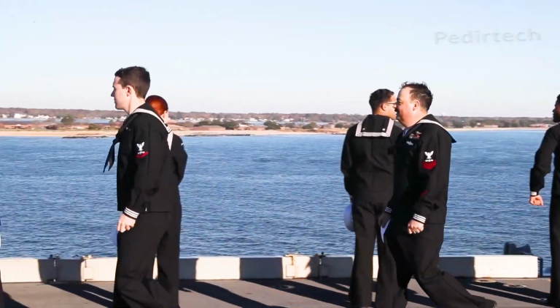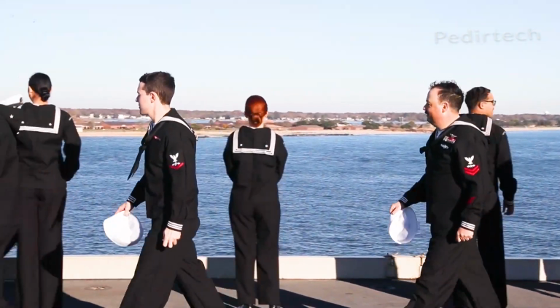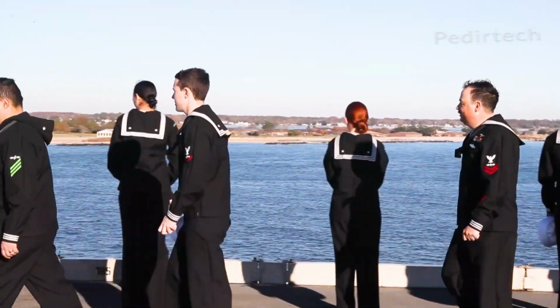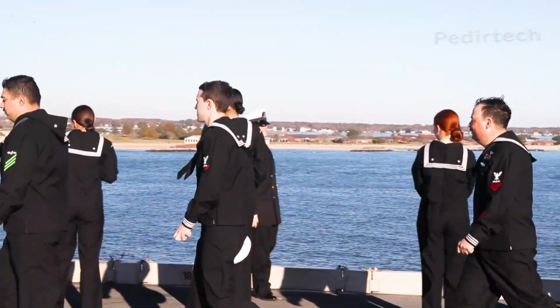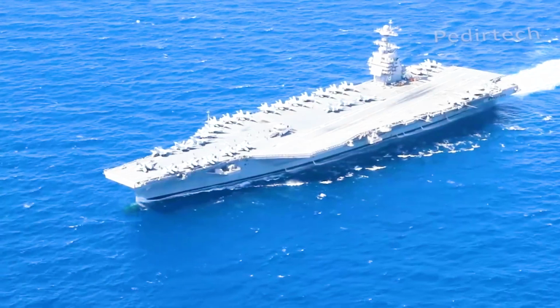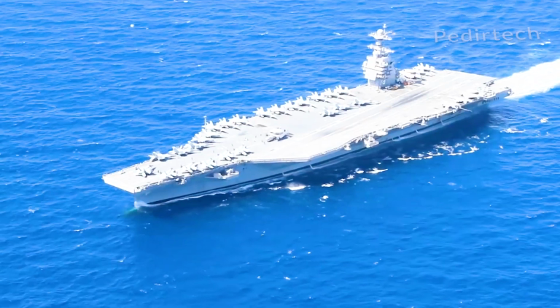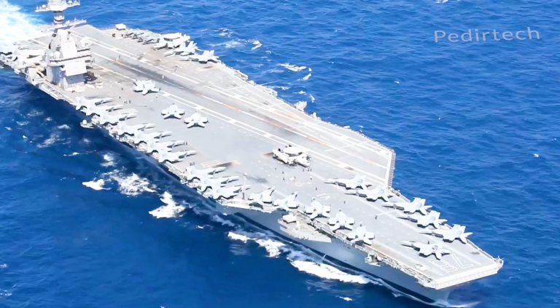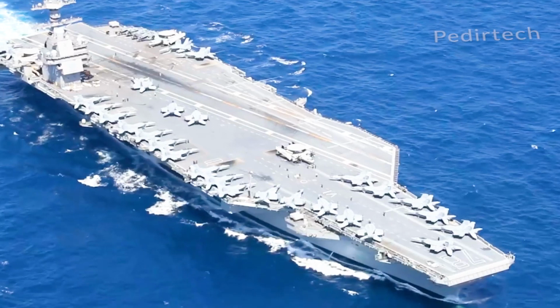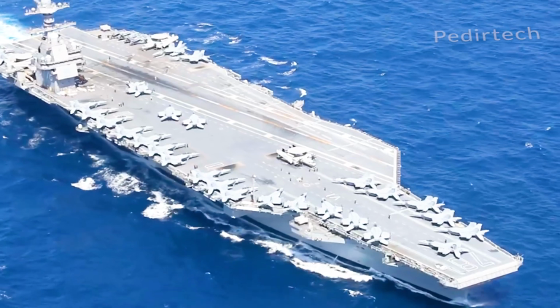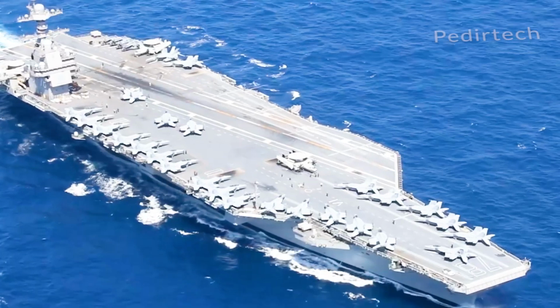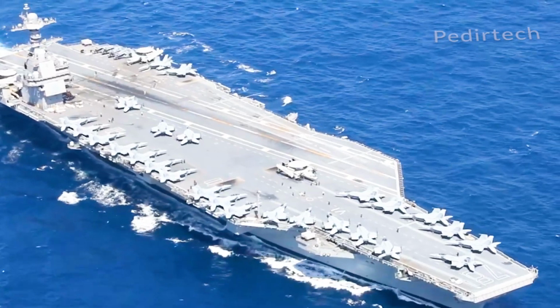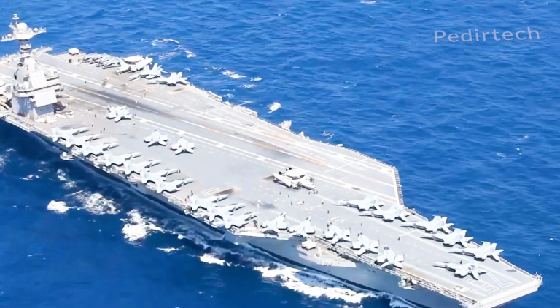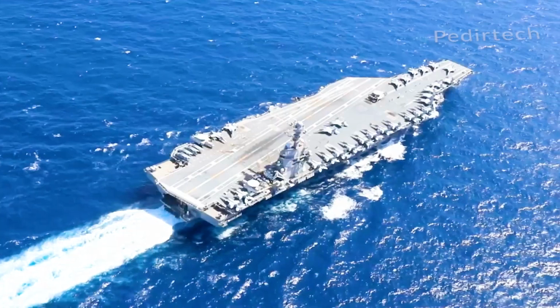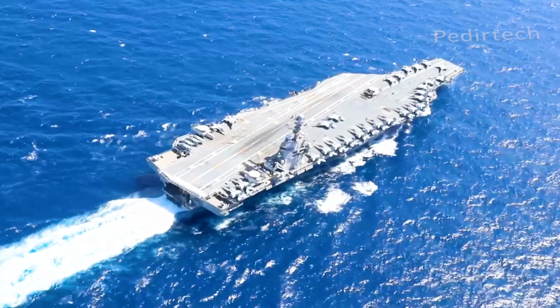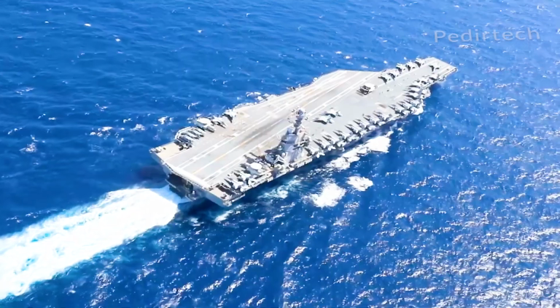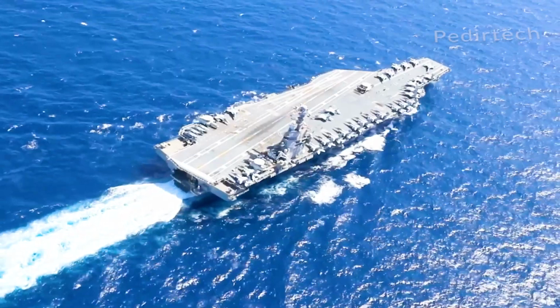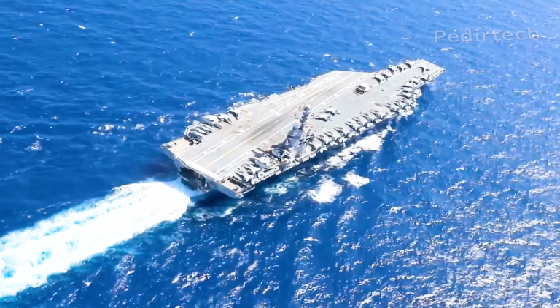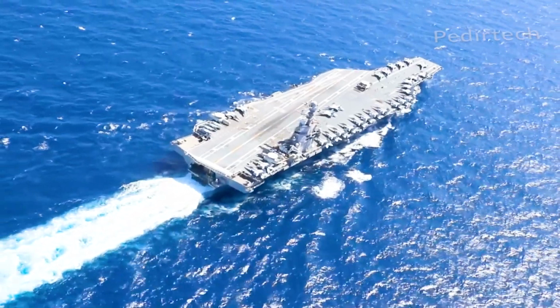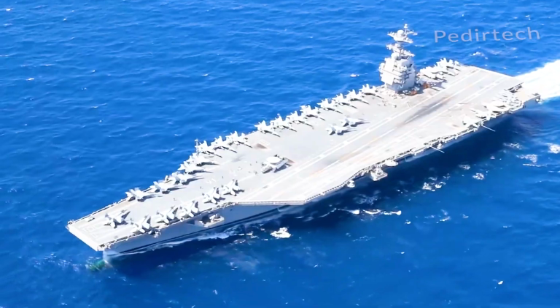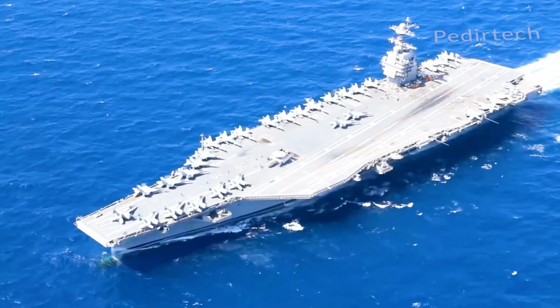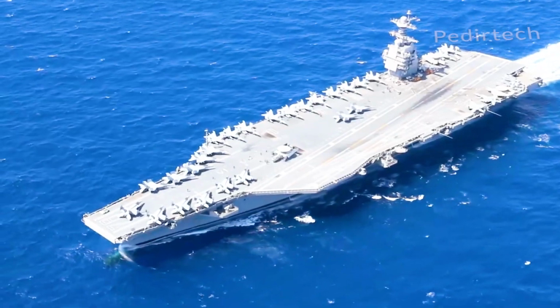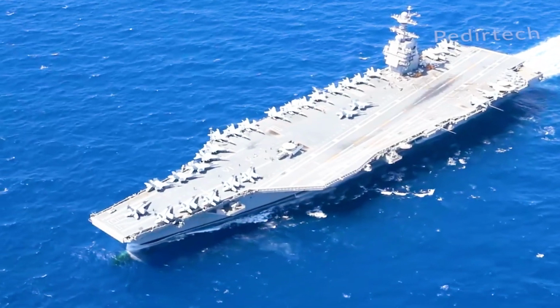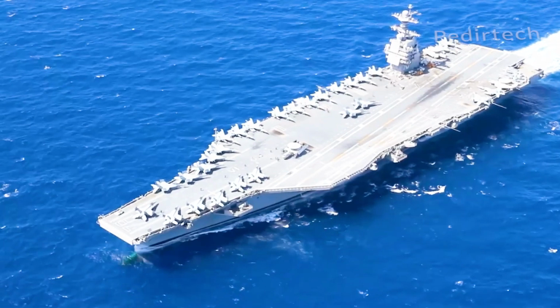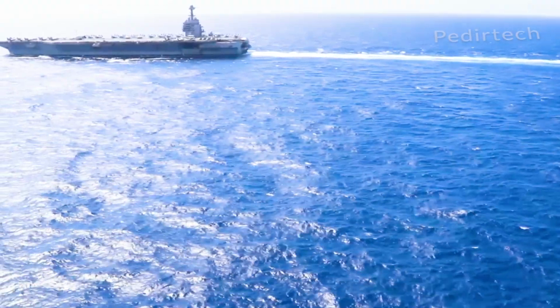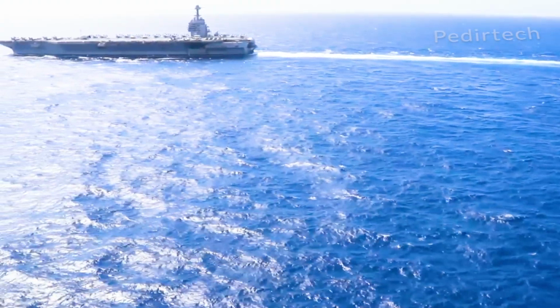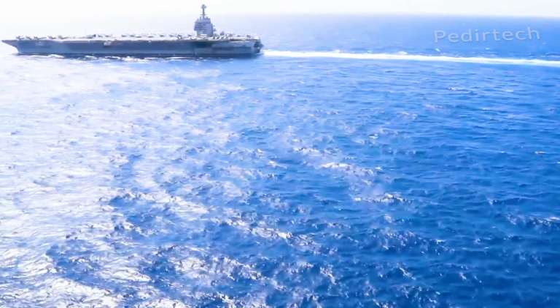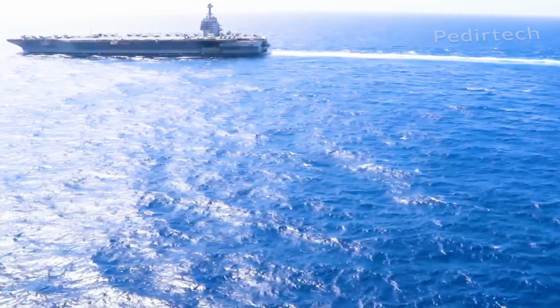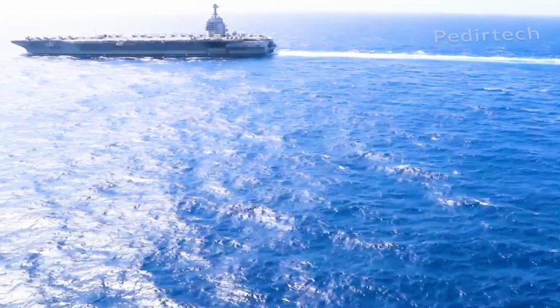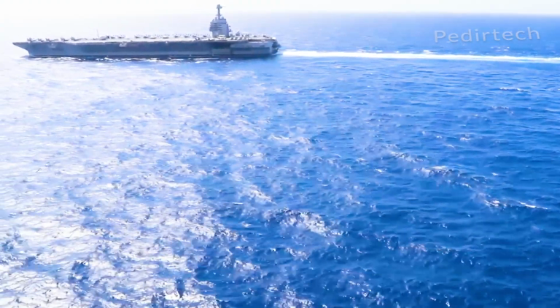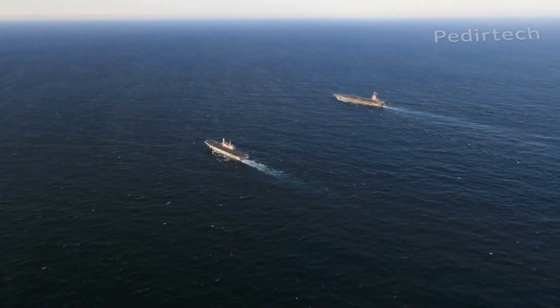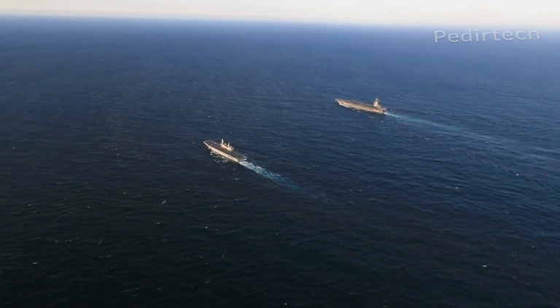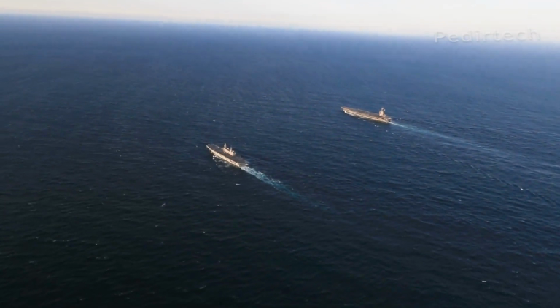The USS Gerald R. Ford was commissioned in July 2017 and is currently stationed at Naval Station Norfolk in Virginia. It is expected to serve as the flagship of the U.S. Navy for the next 50 years.